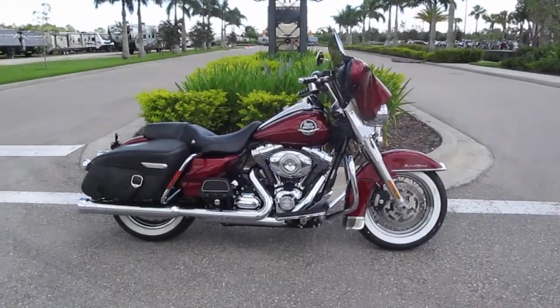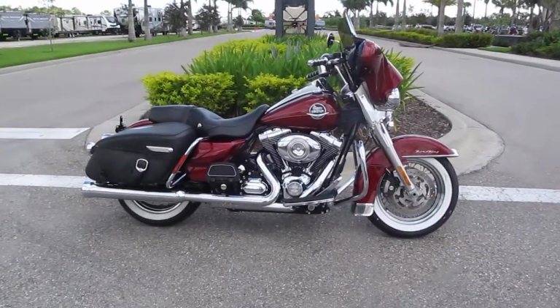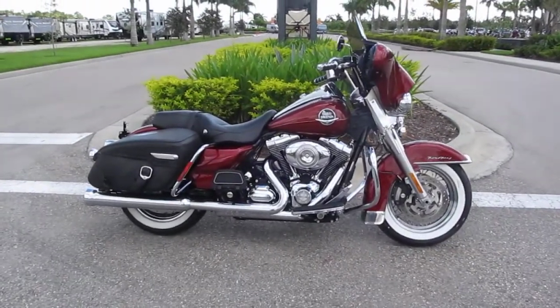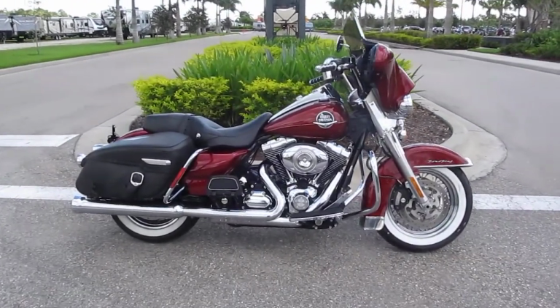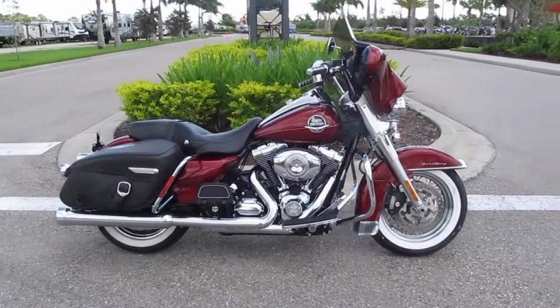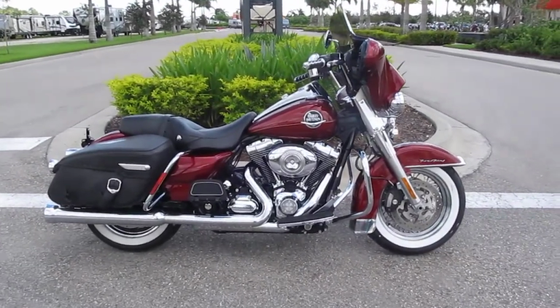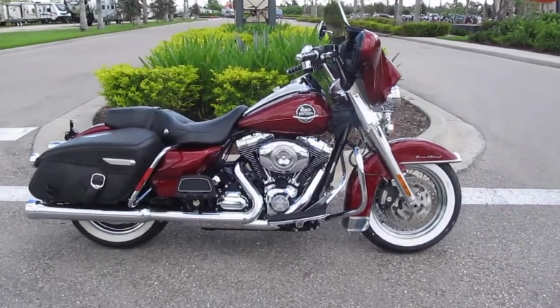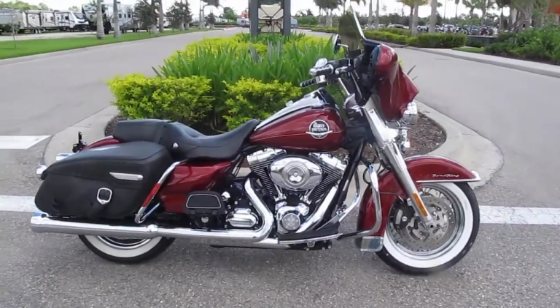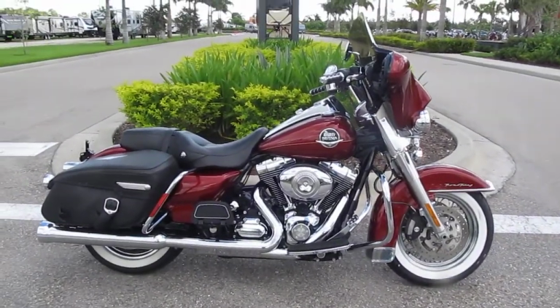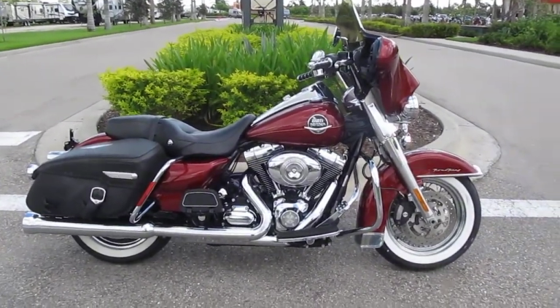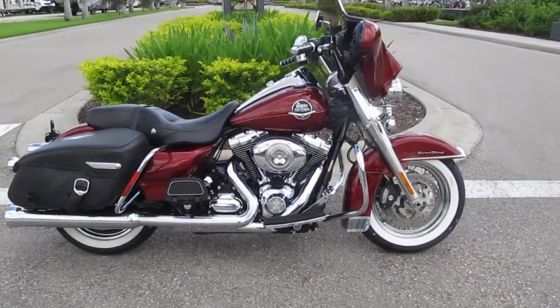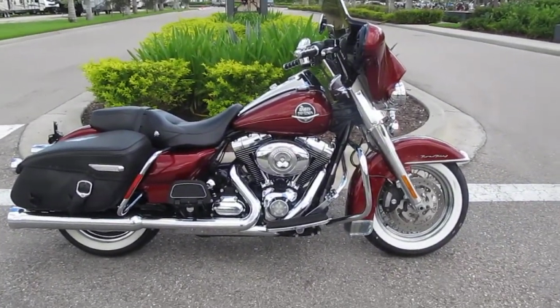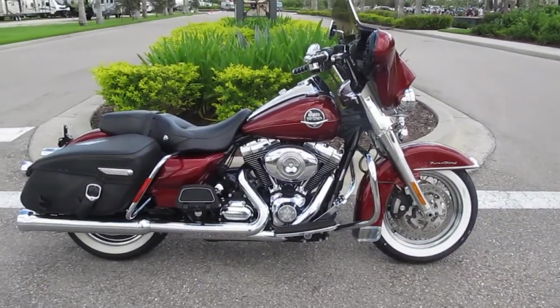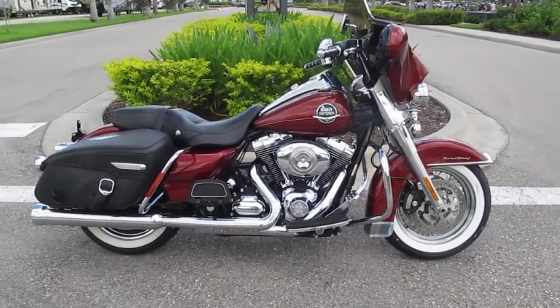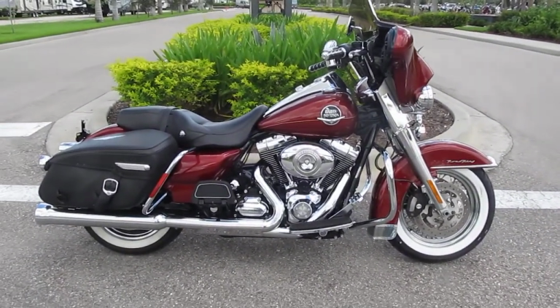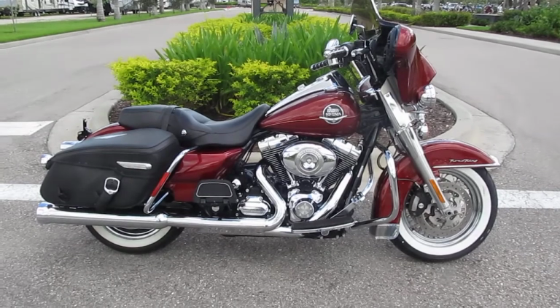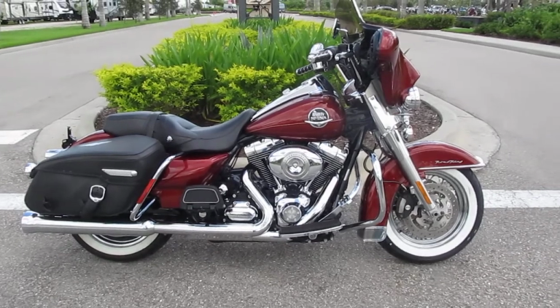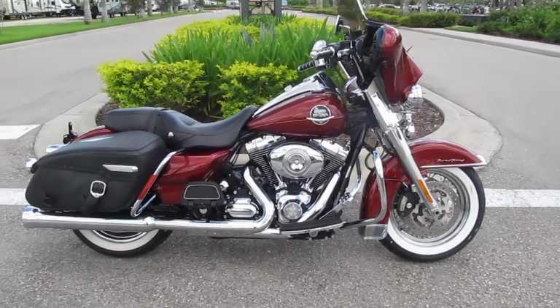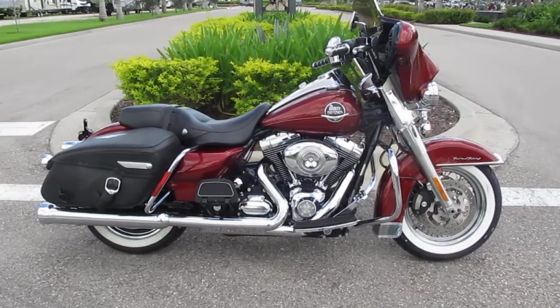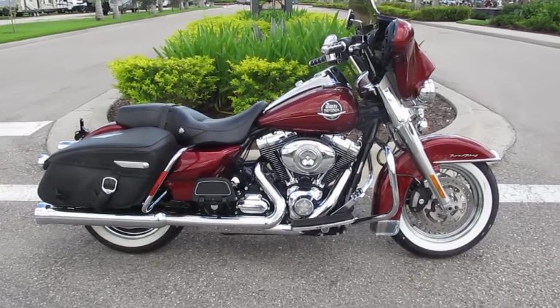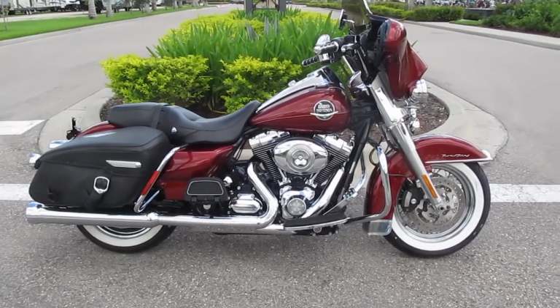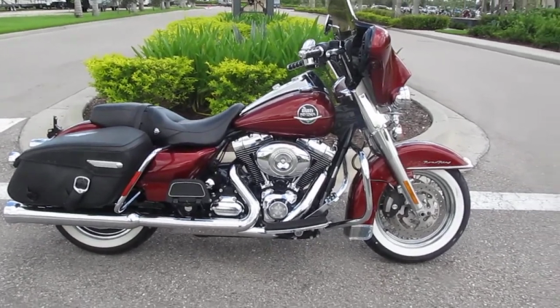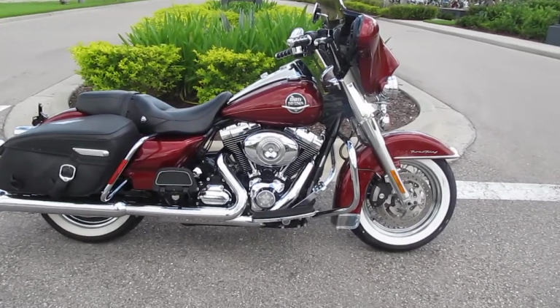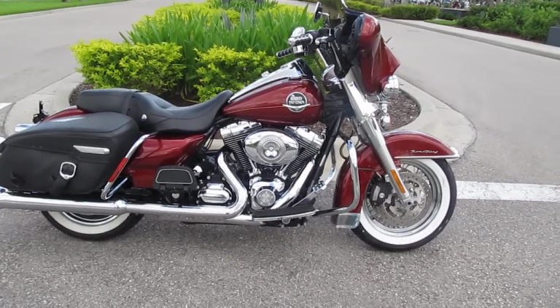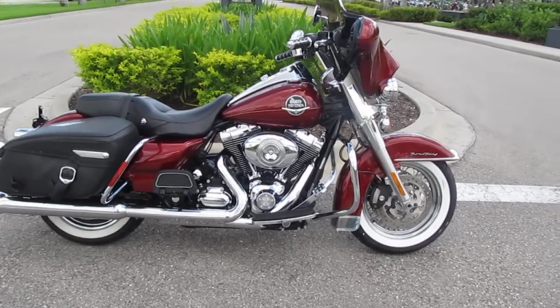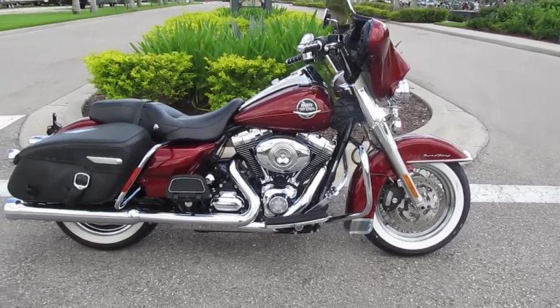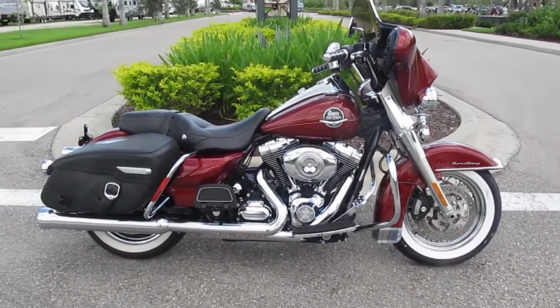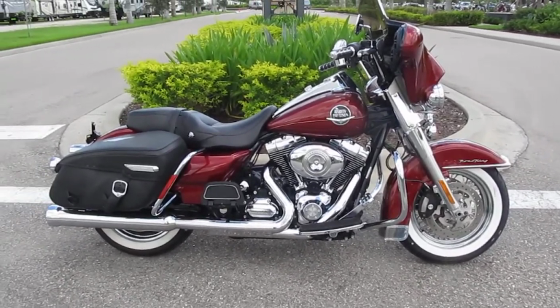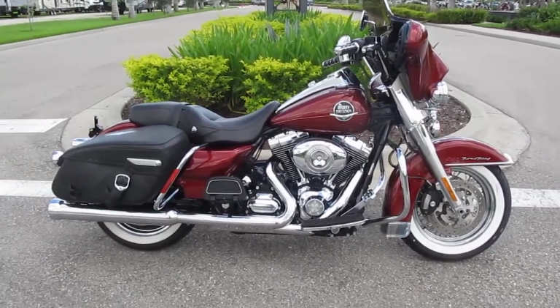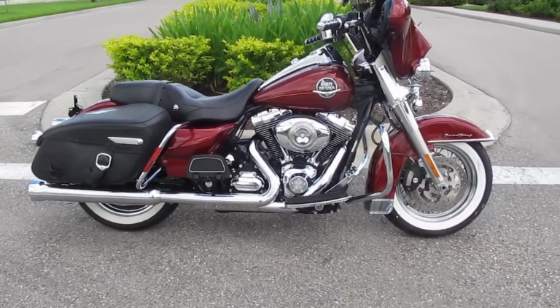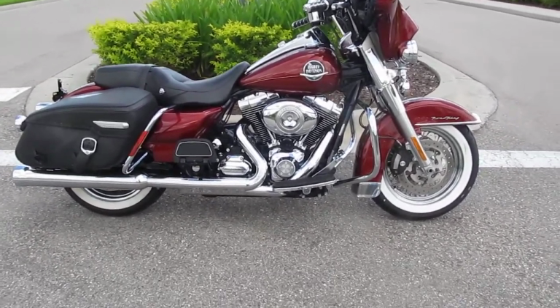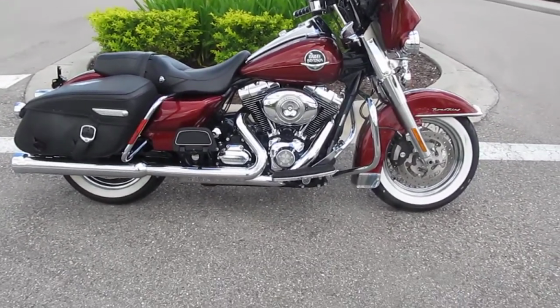2010 Road King, 96 cubic inch motor. This was after the frame change, so you do have the six speed.